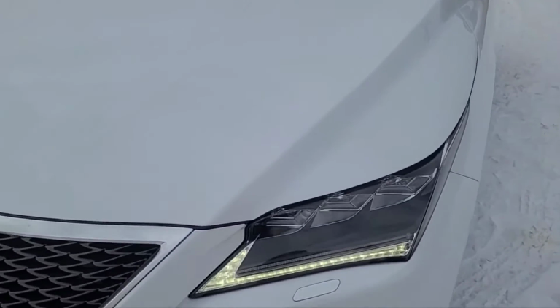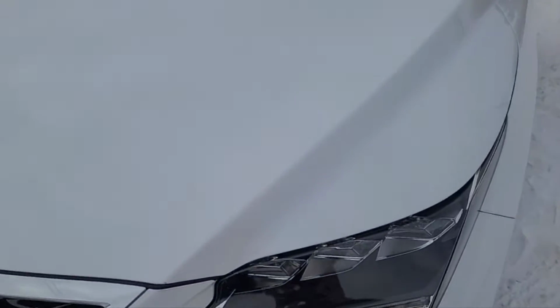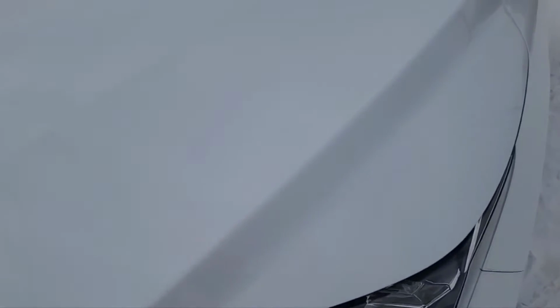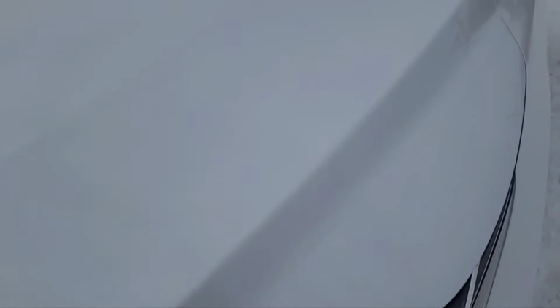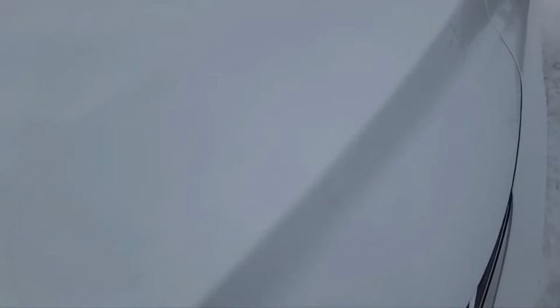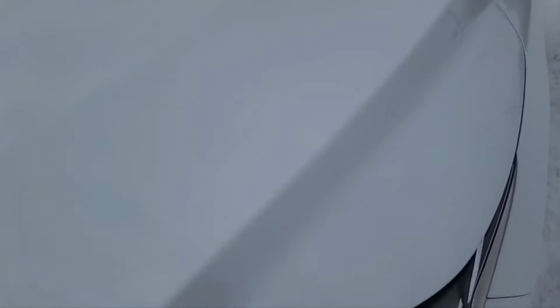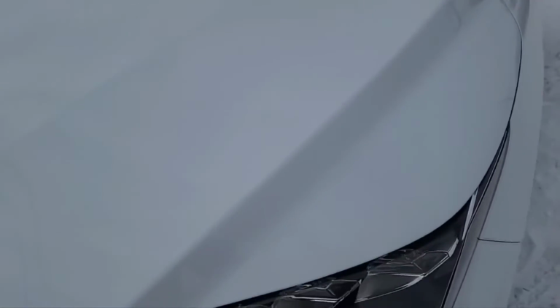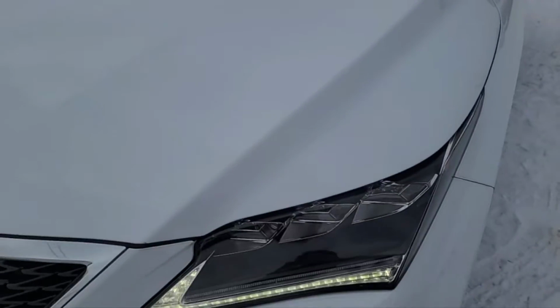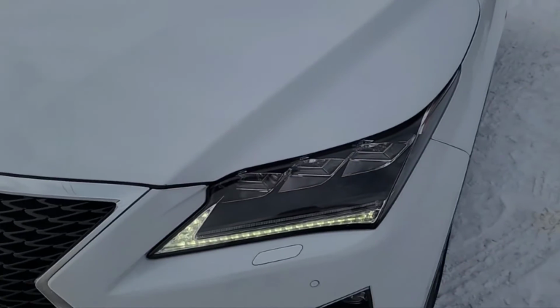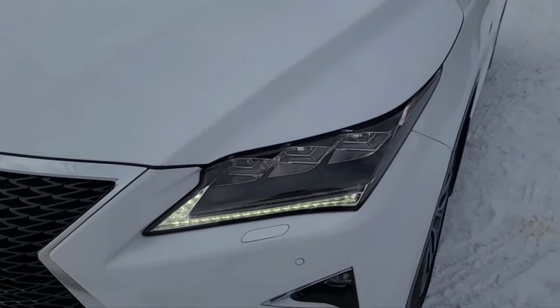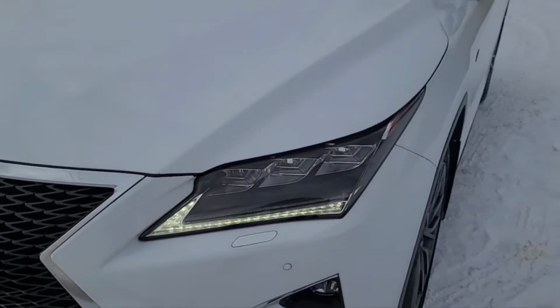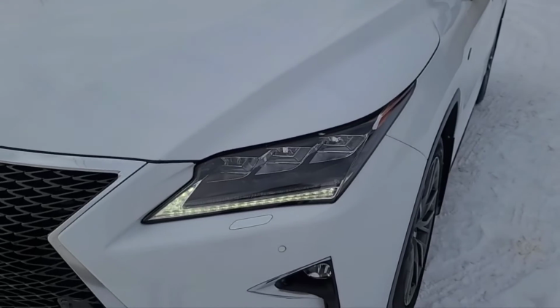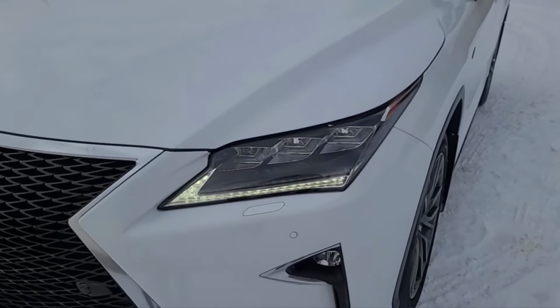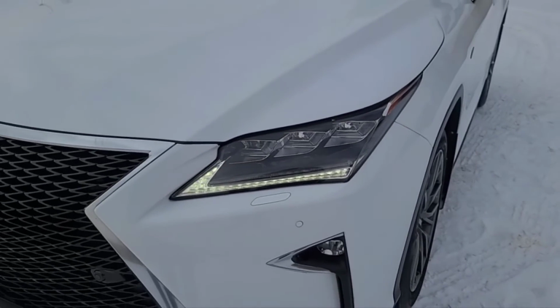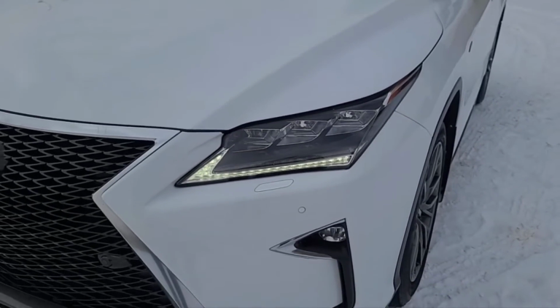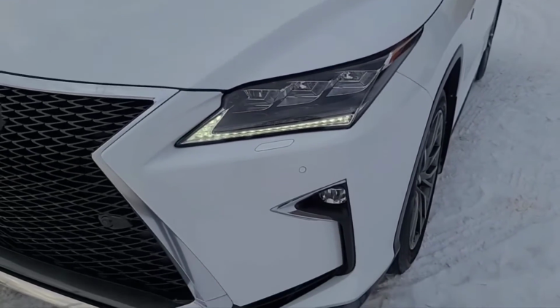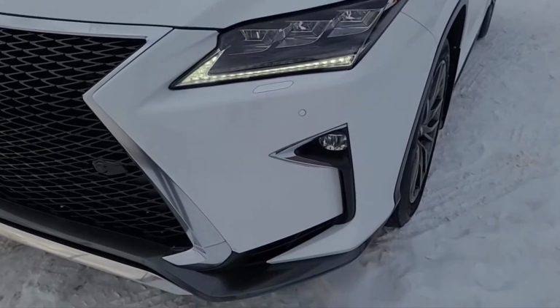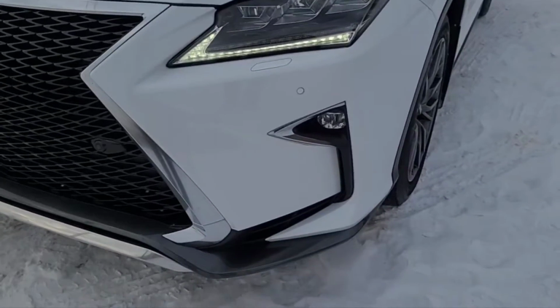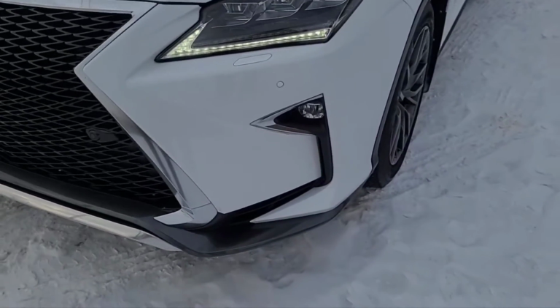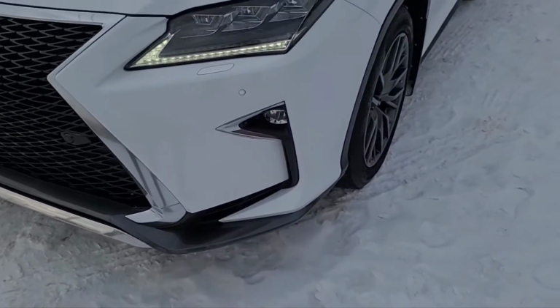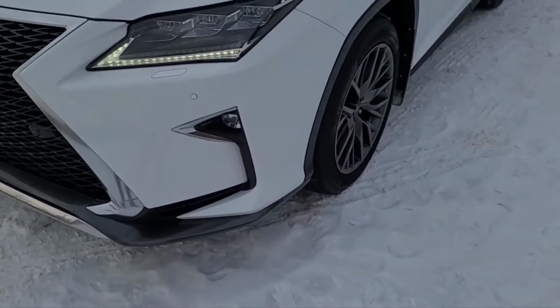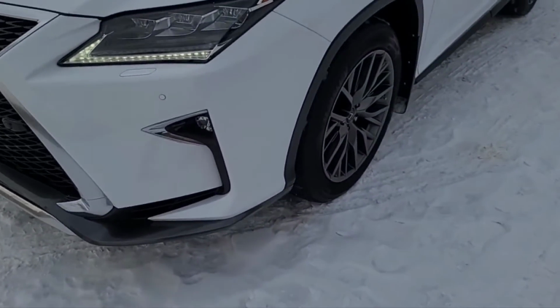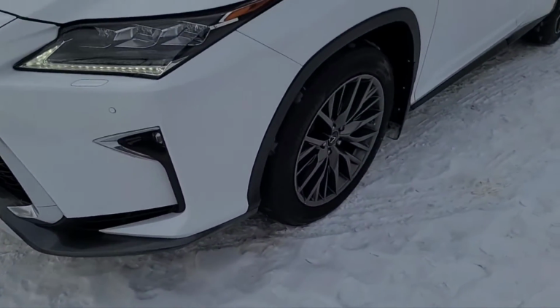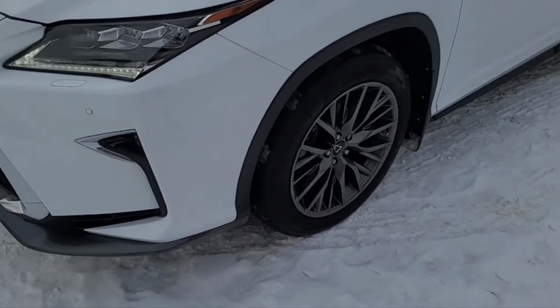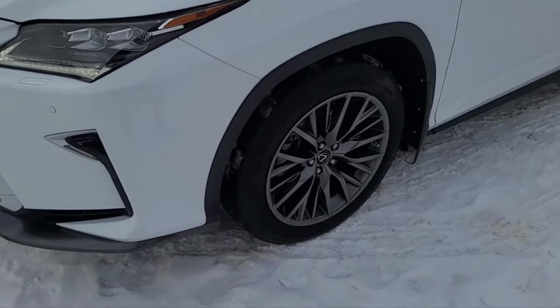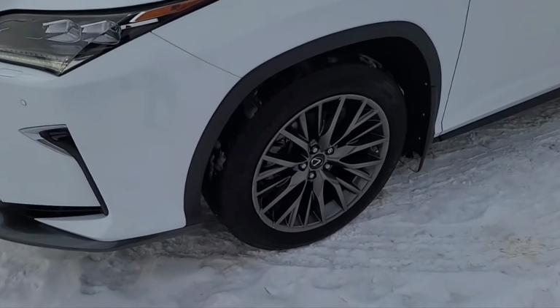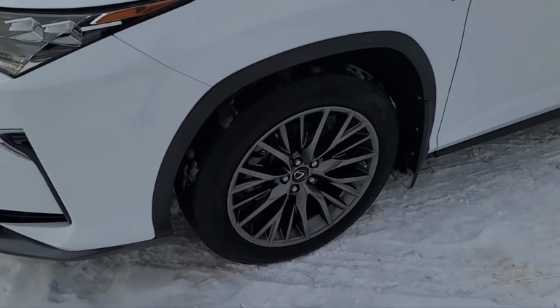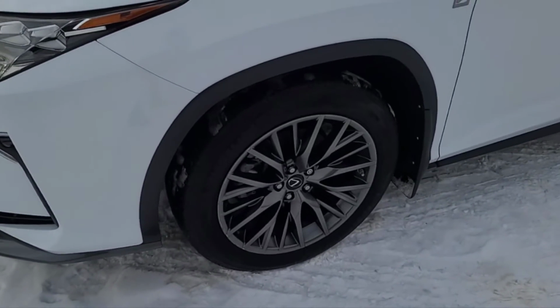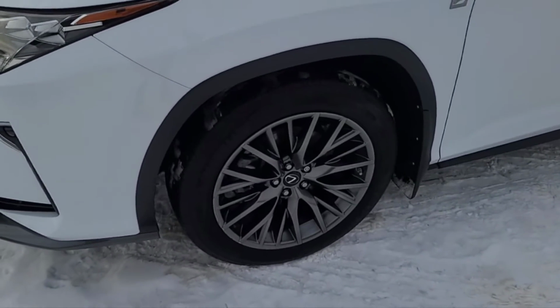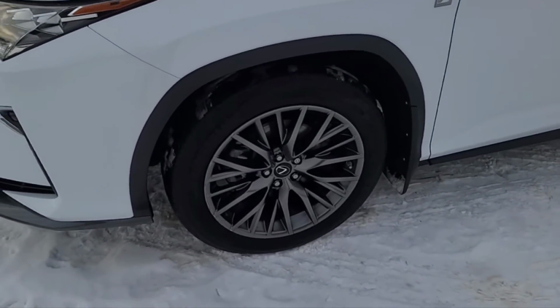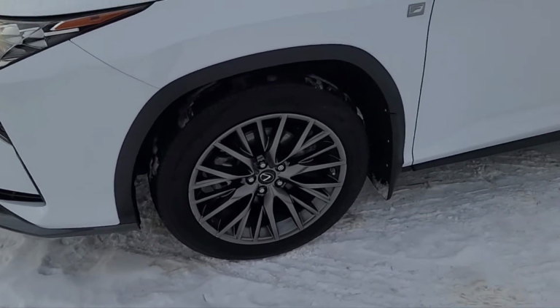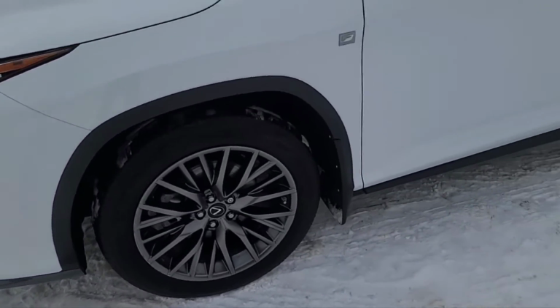Up front here we do have some 3M. We've got some fully automatic LED headlights and some fog lights. Coming around to the side we have some 20-inch F Sport alloy wheels.